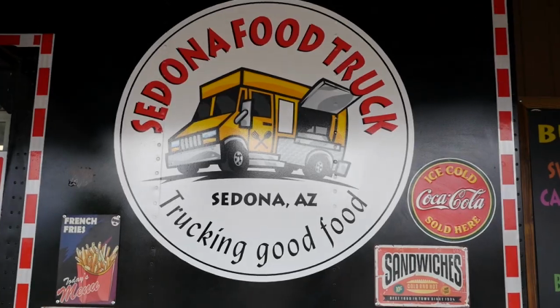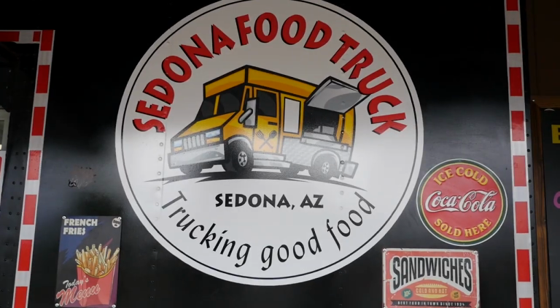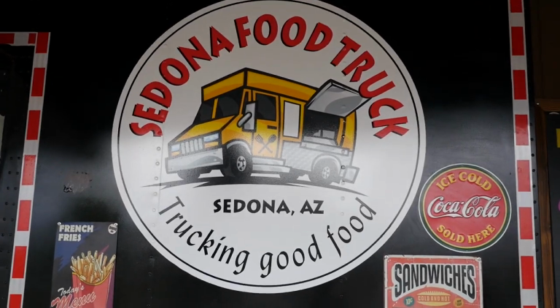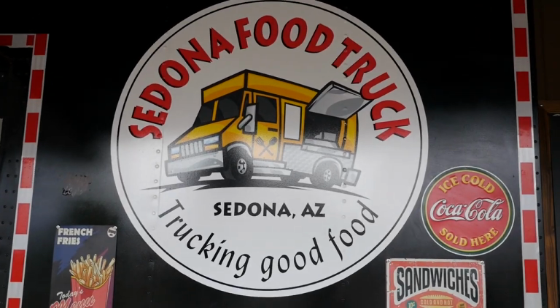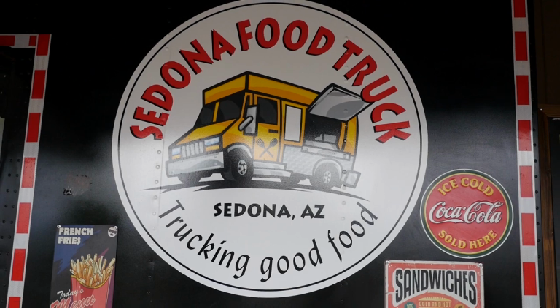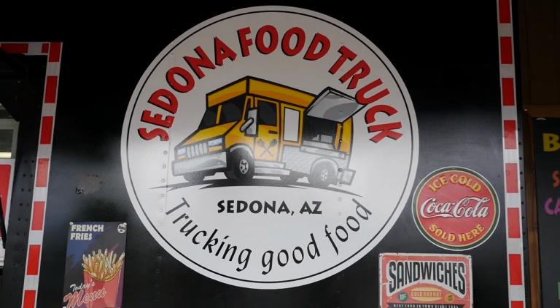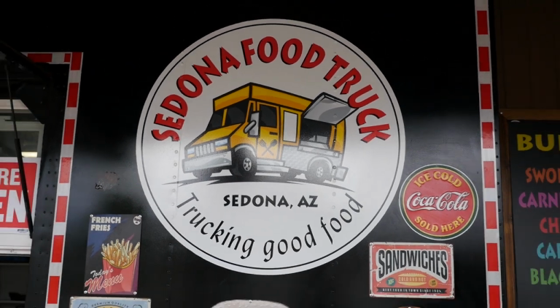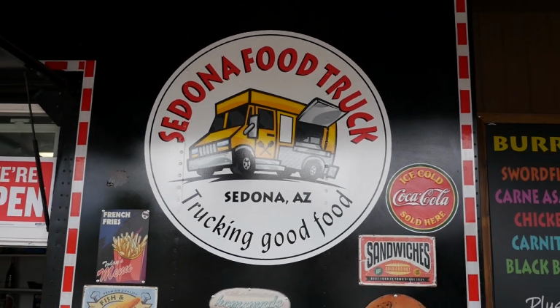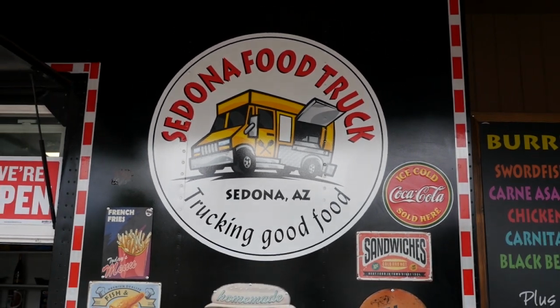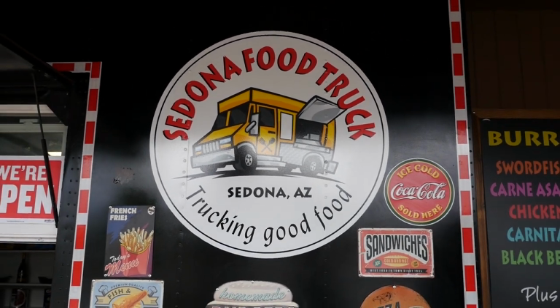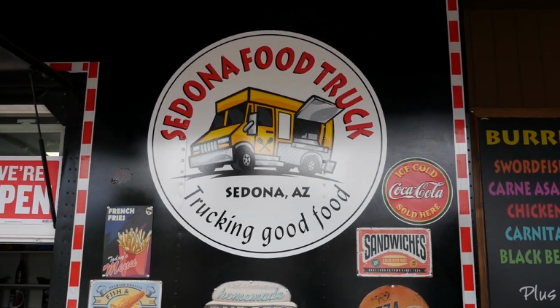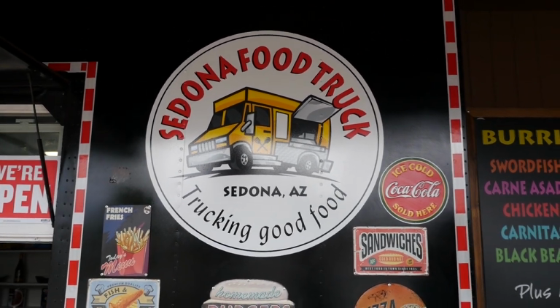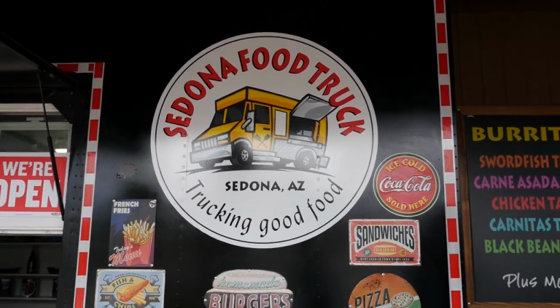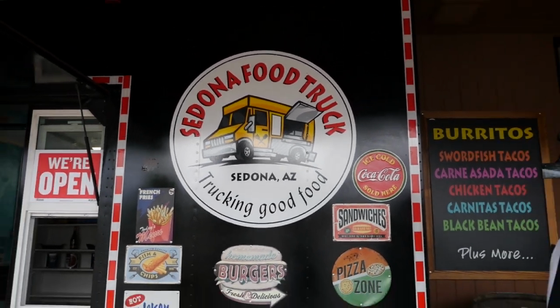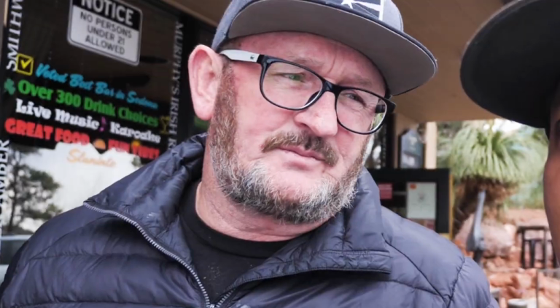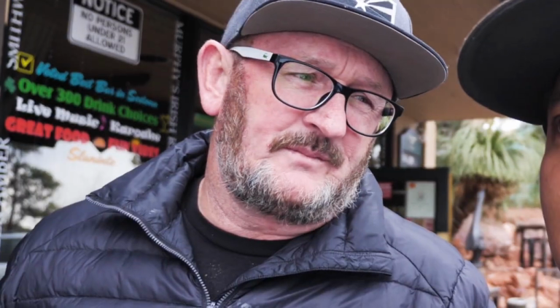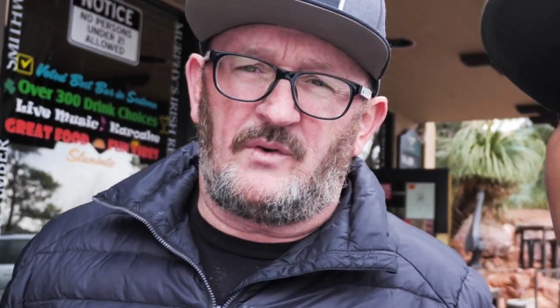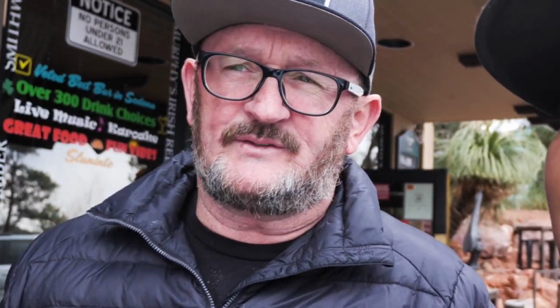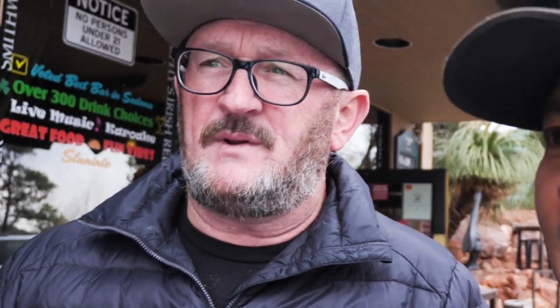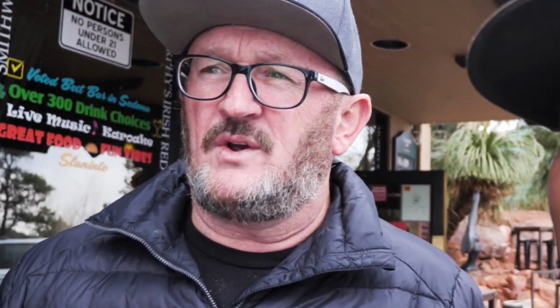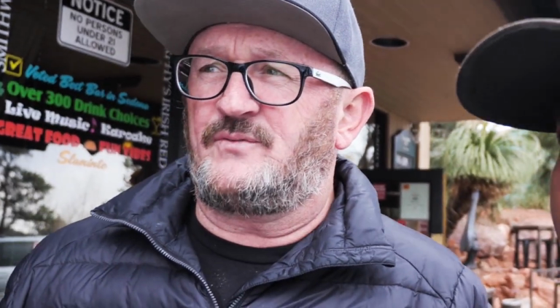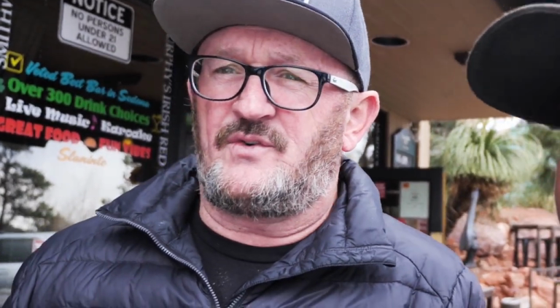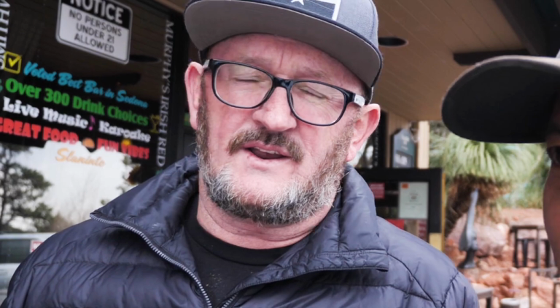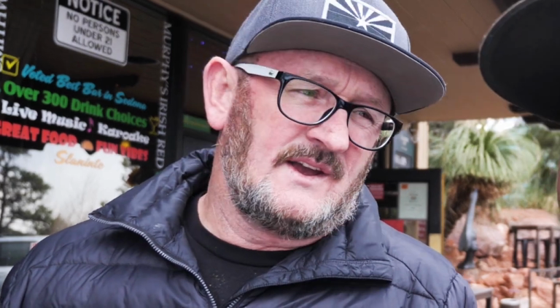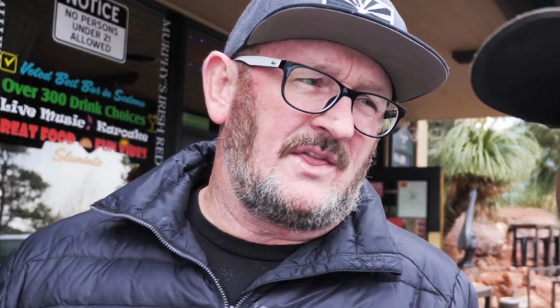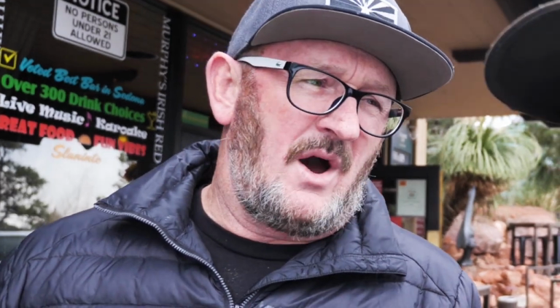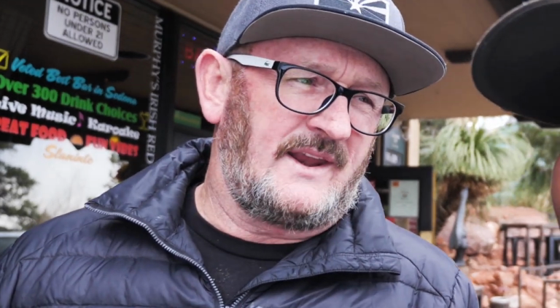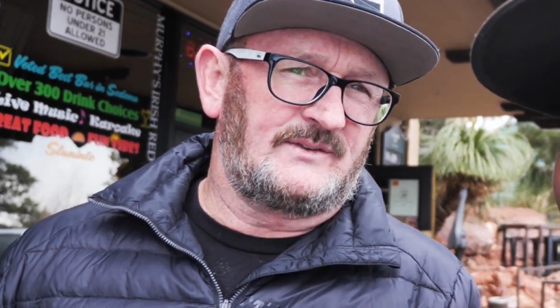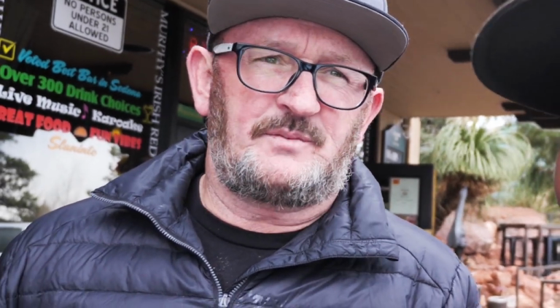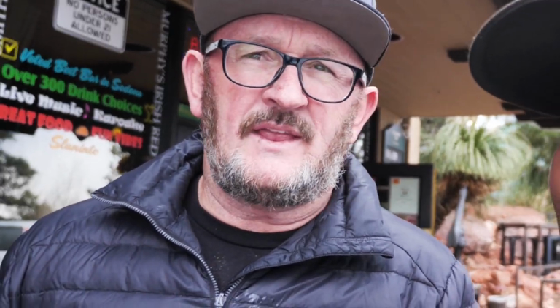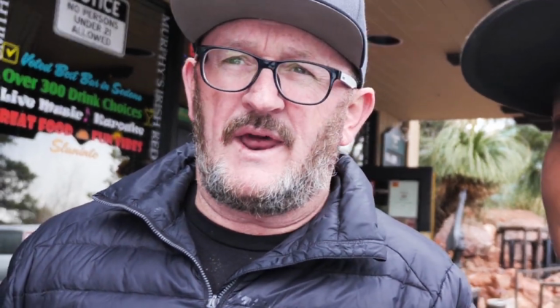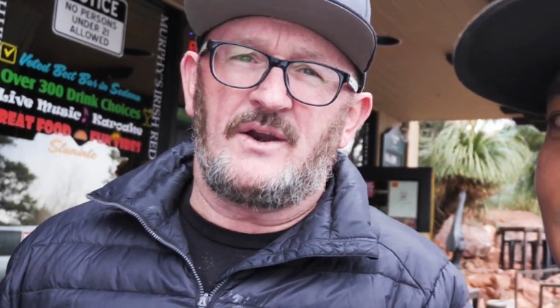We put that up about a year ago. It's an extension to Mooney's Irish Pub, so we're on the same menu at the food truck out of Mooney's — in the bar, yes. It's been there about a year.